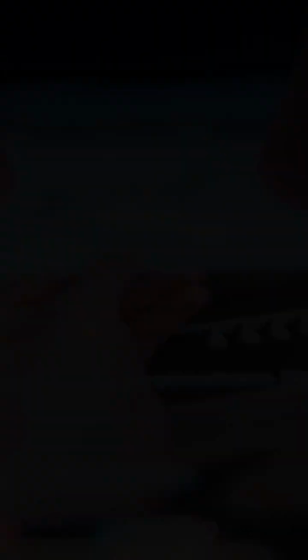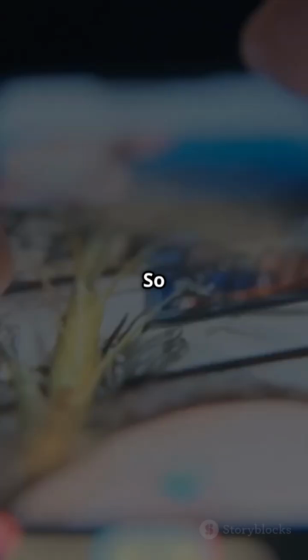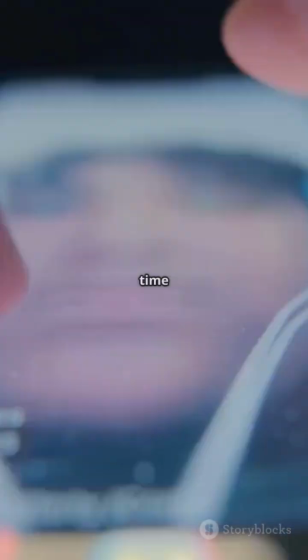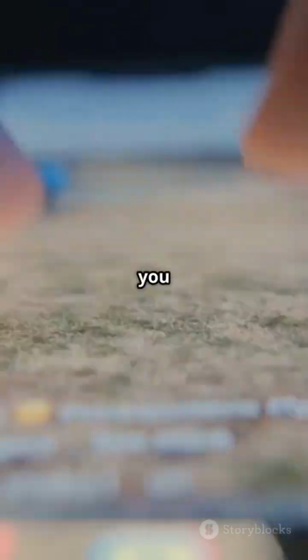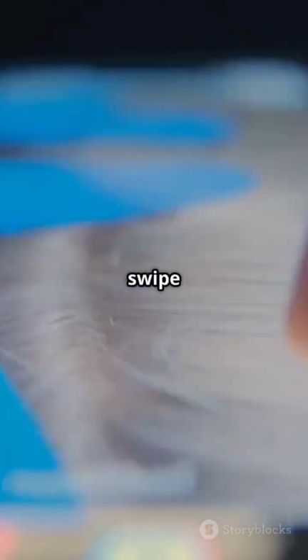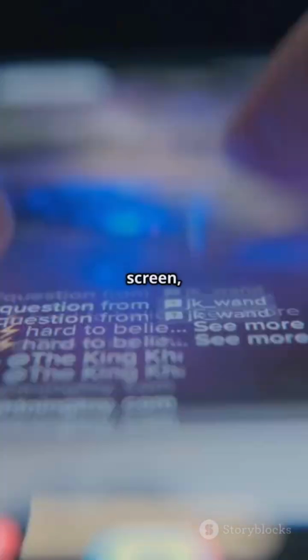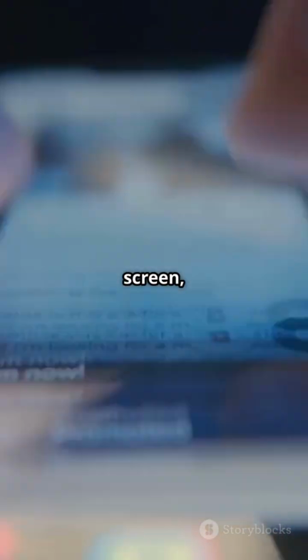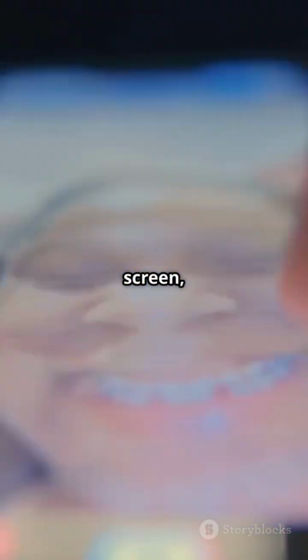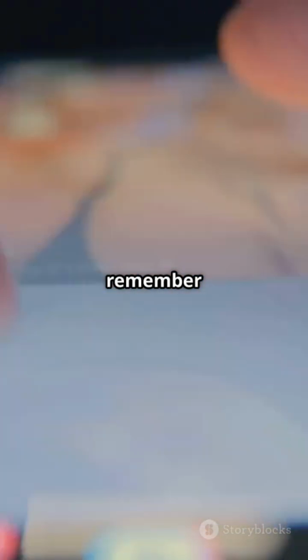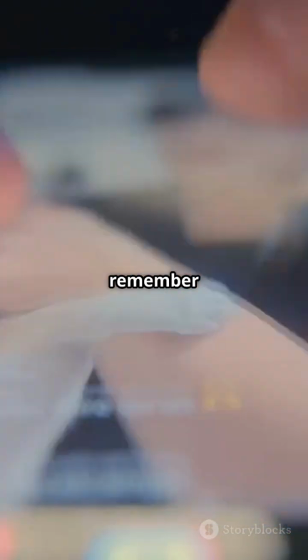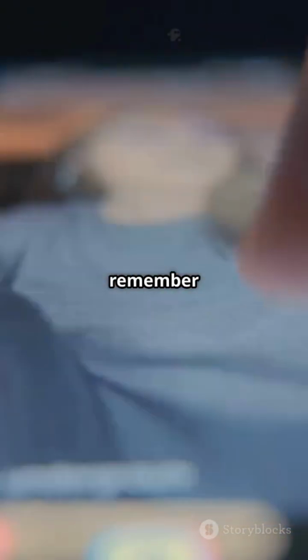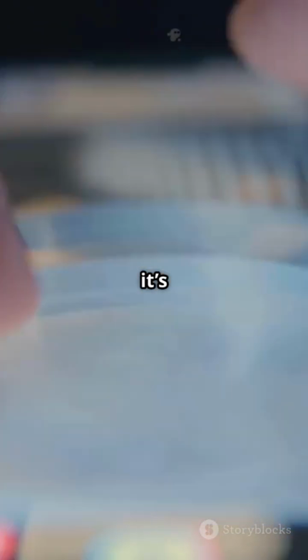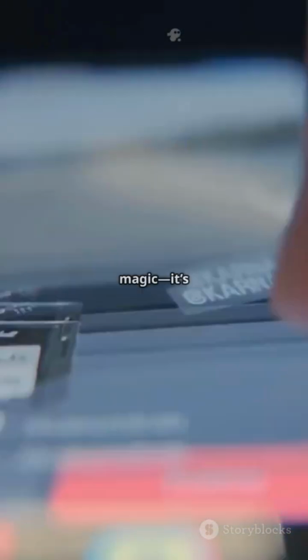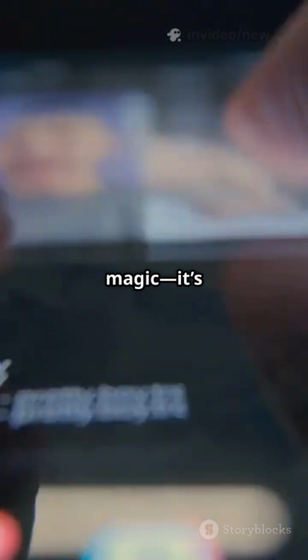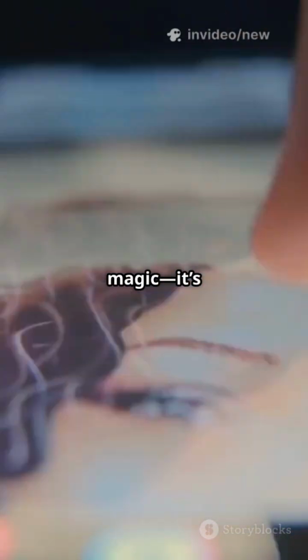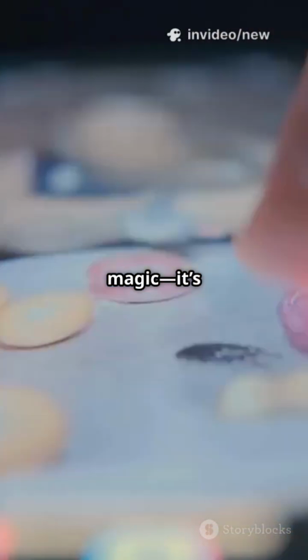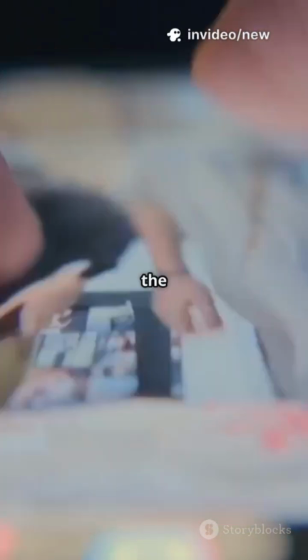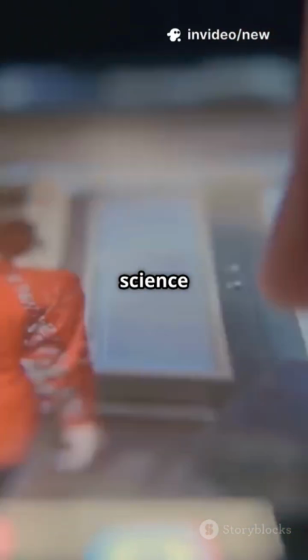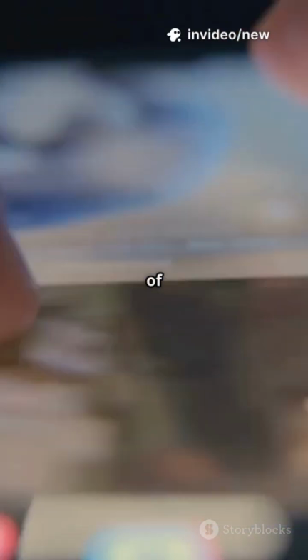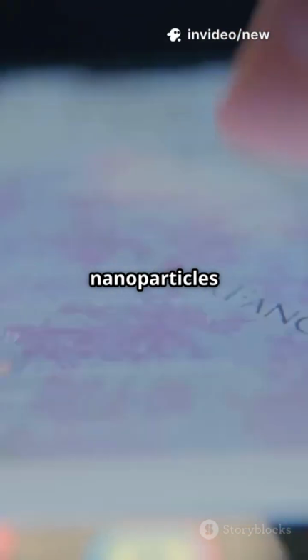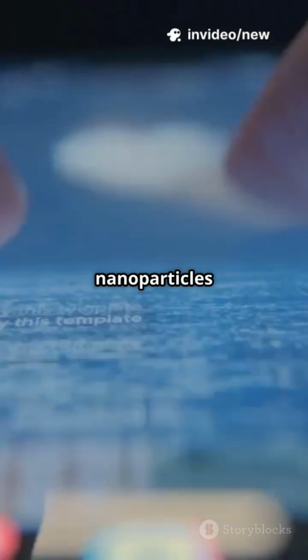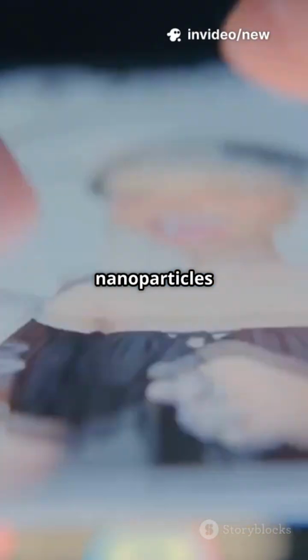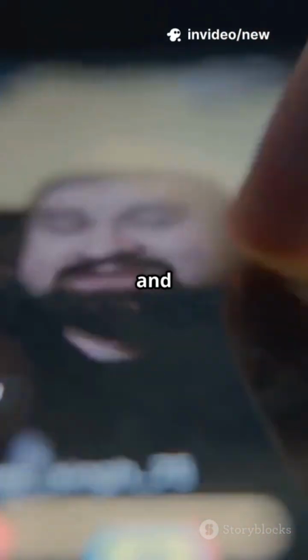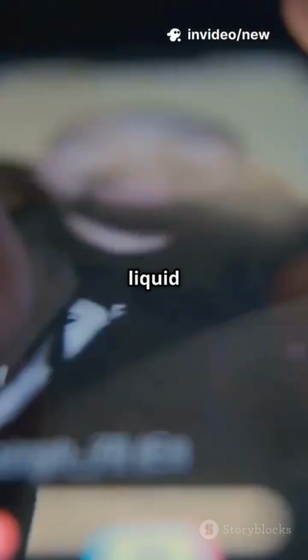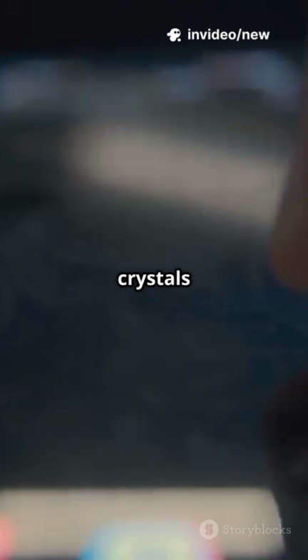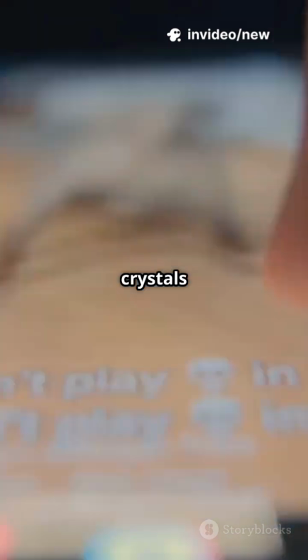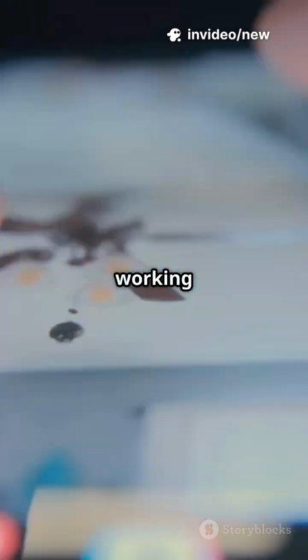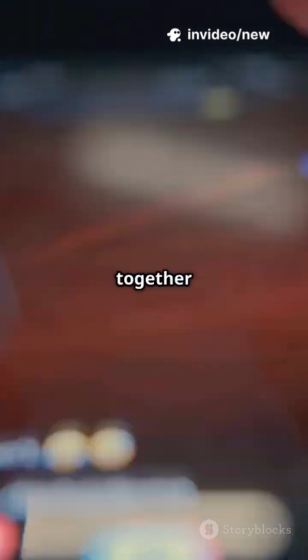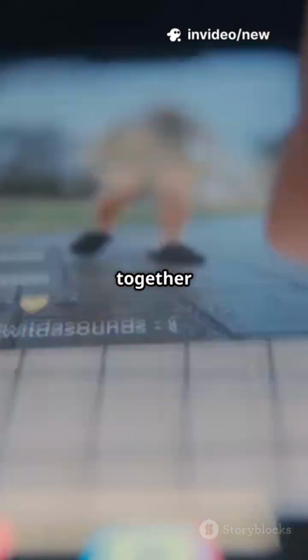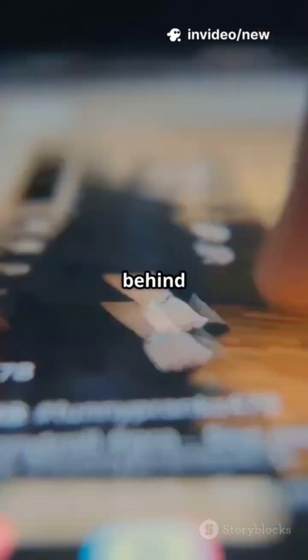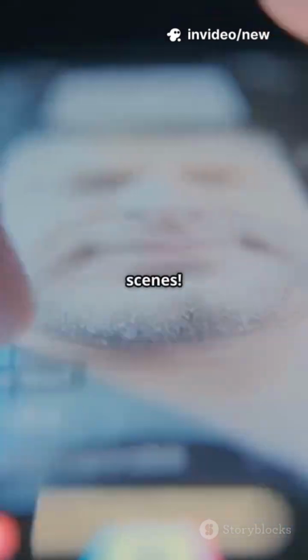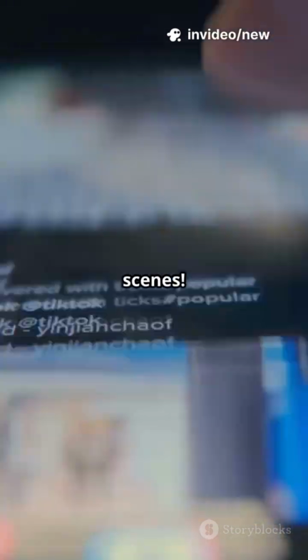So next time you swipe your screen, remember — it's not magic. It's the science of nanoparticles and liquid crystals working together behind the scenes.